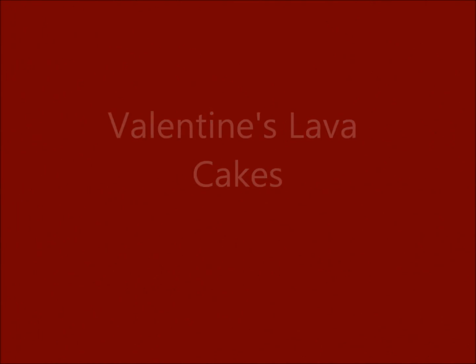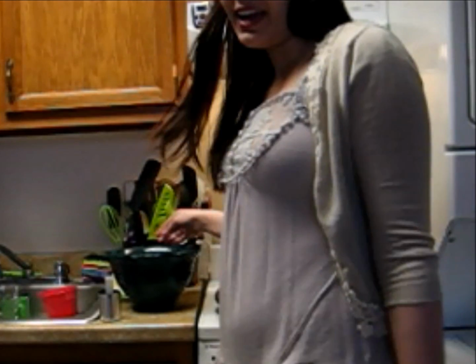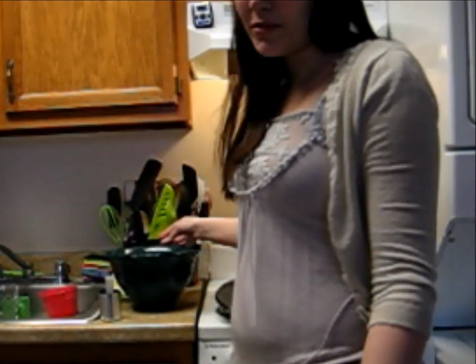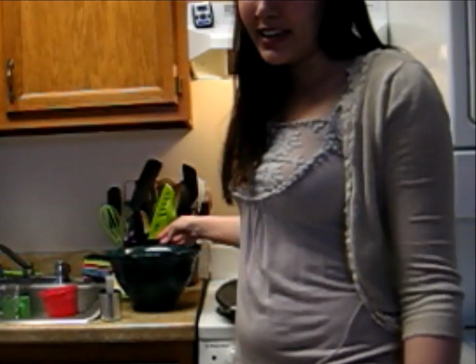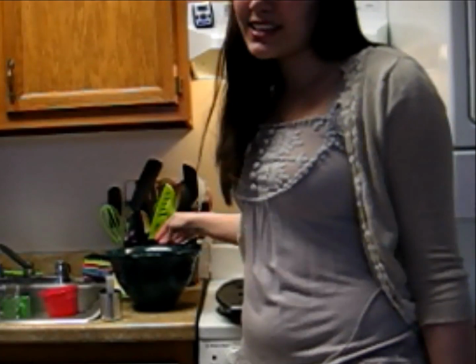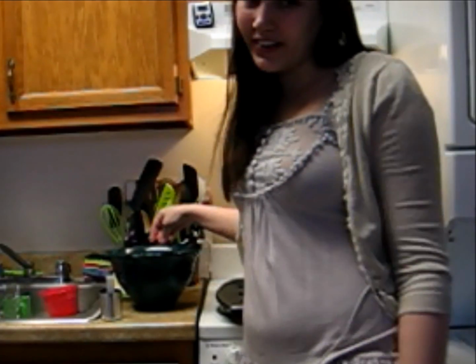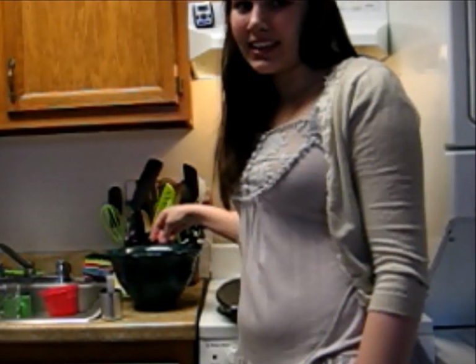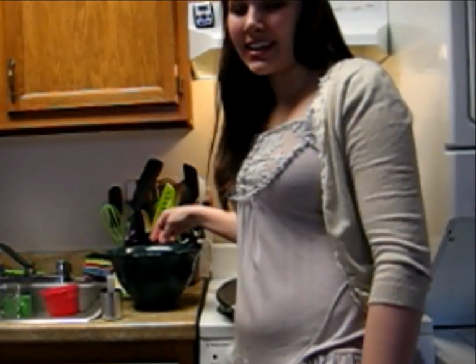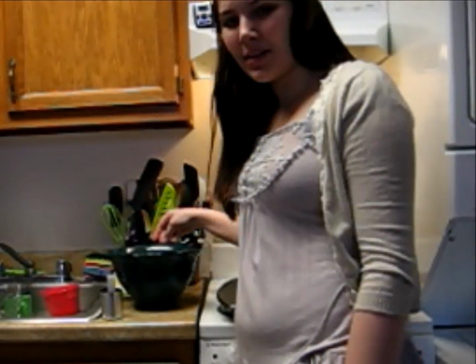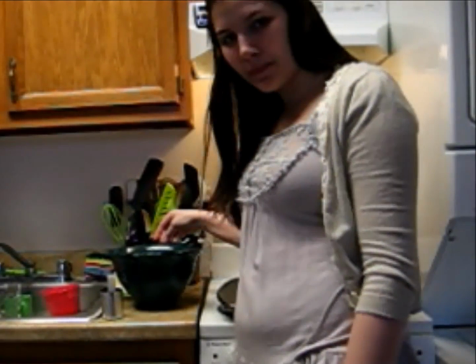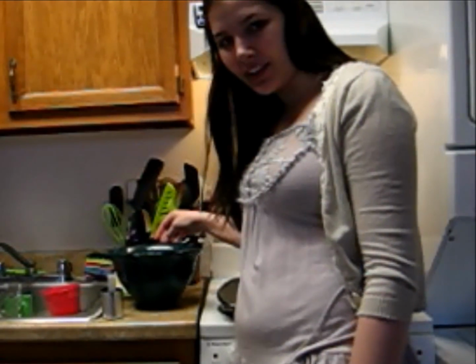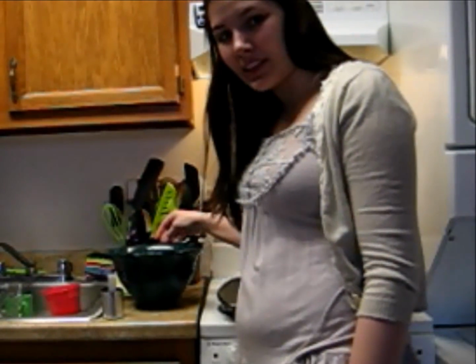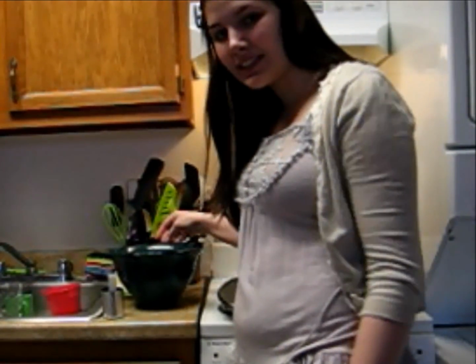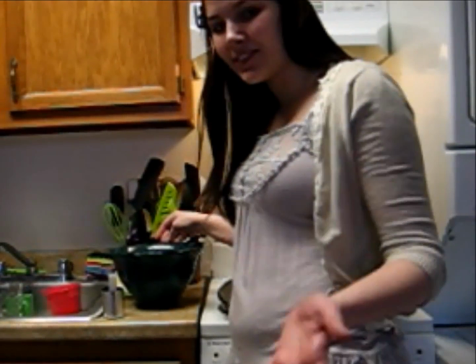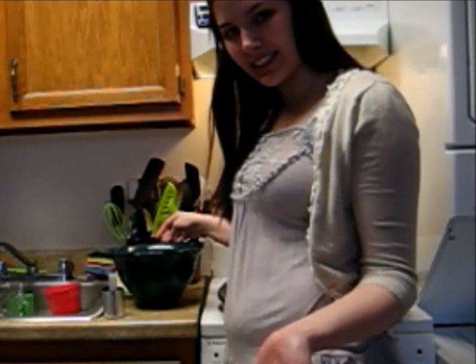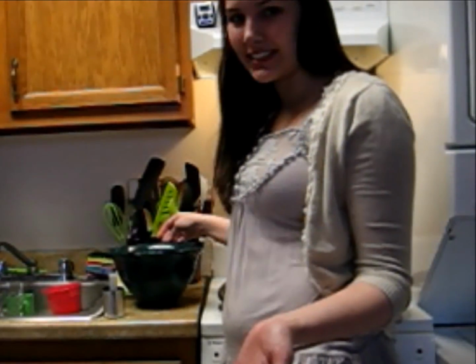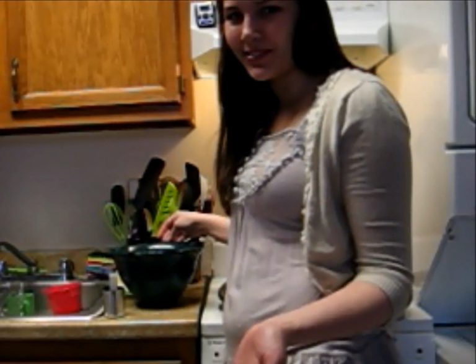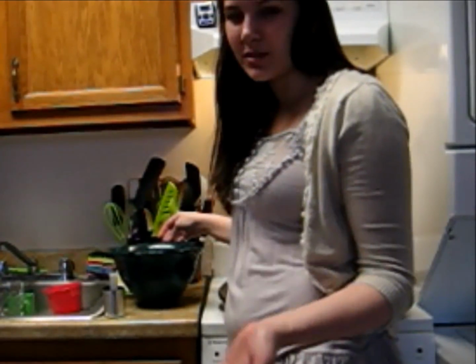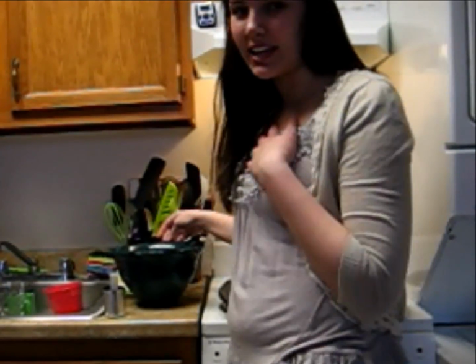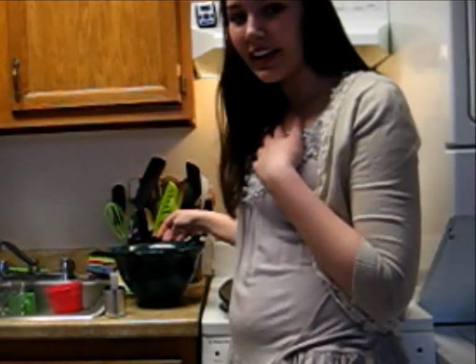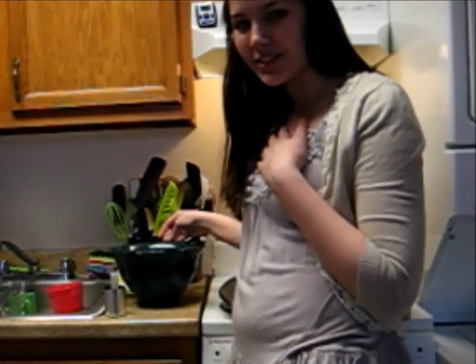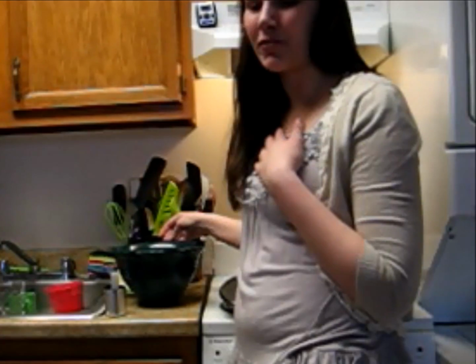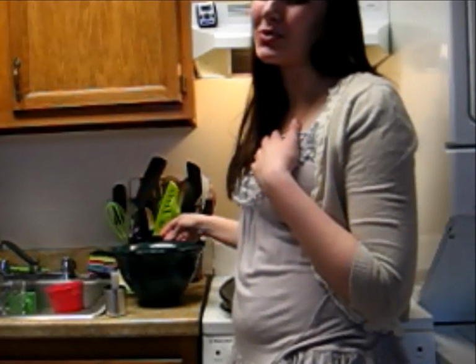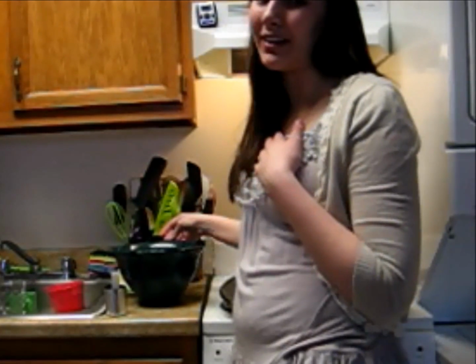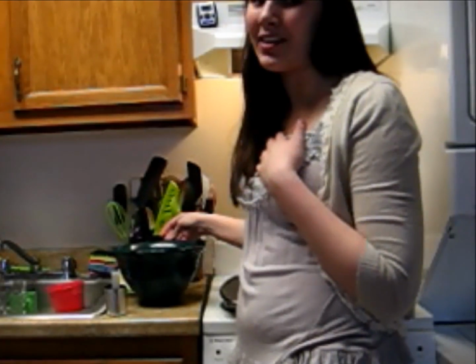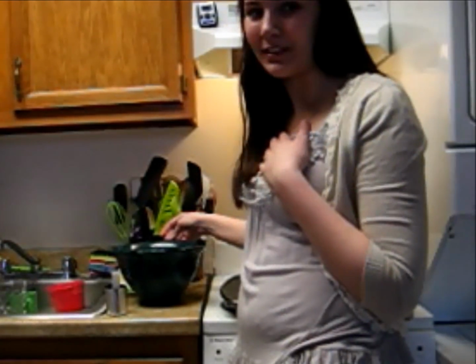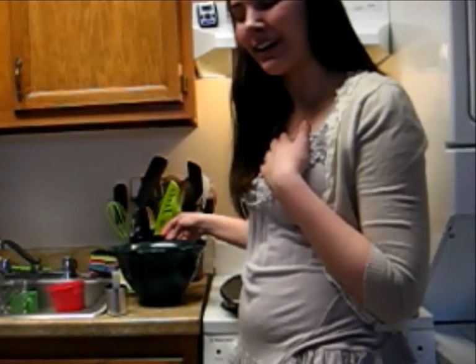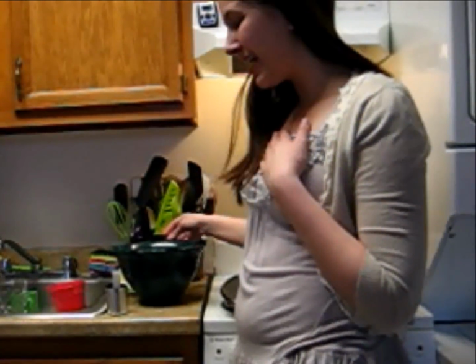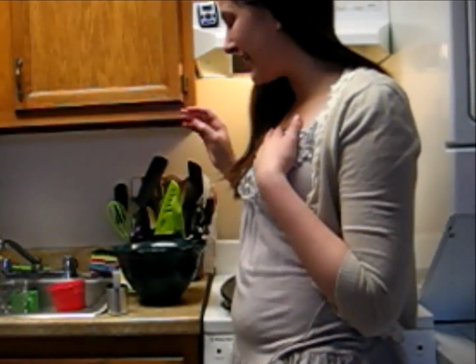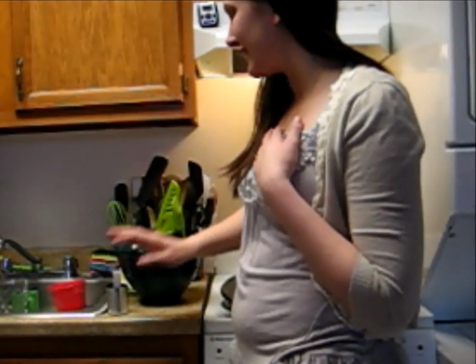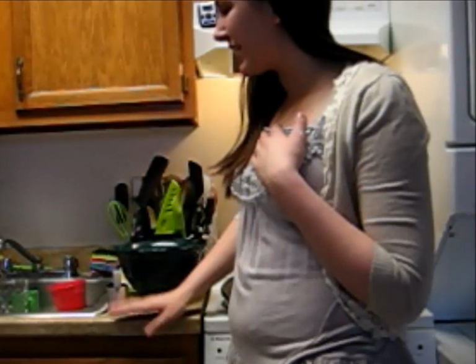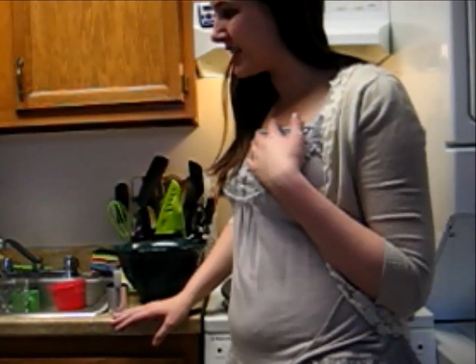Hey everybody, it's Arielle, and today I'm coming at you with an easy Valentine's Day recipe that I love to make for my sweetheart every year, and he loves it.